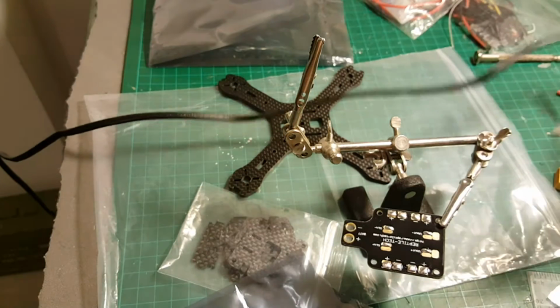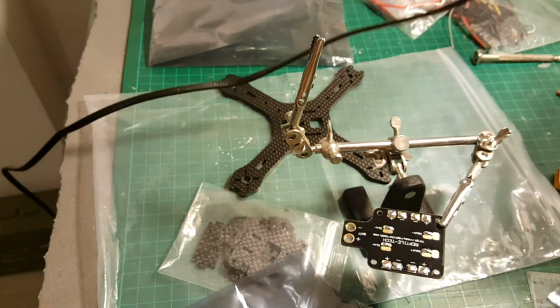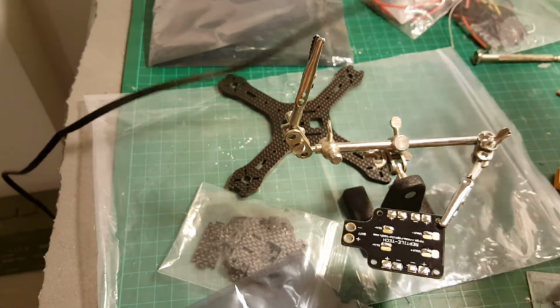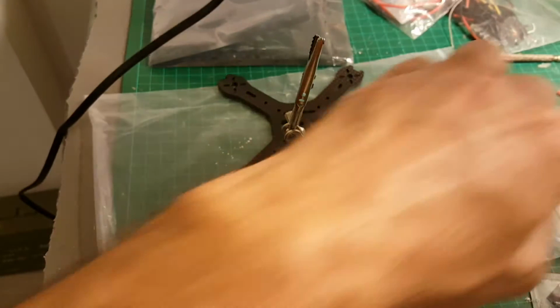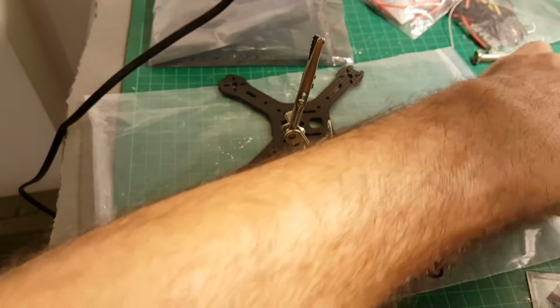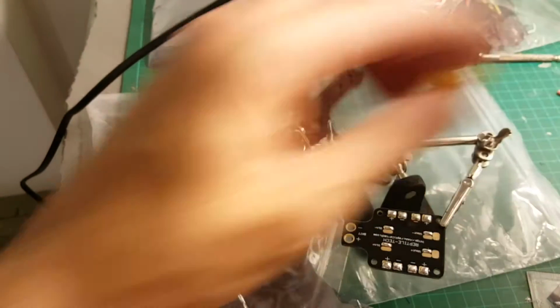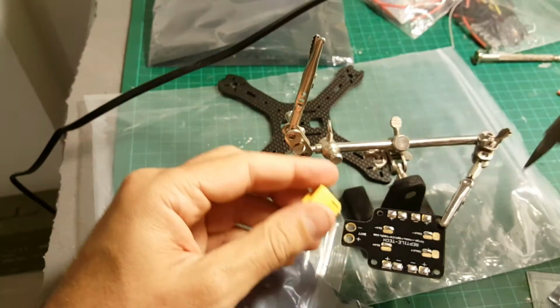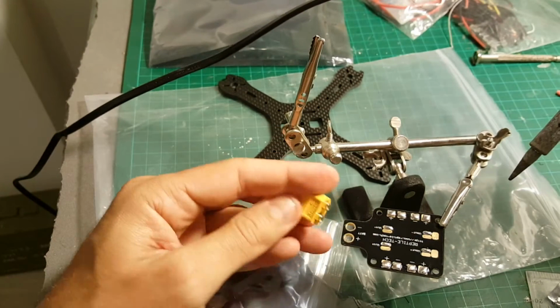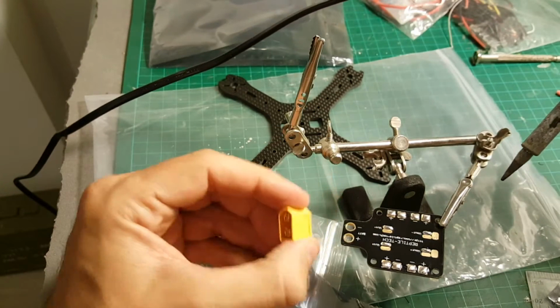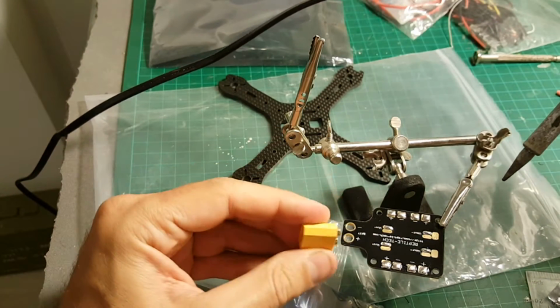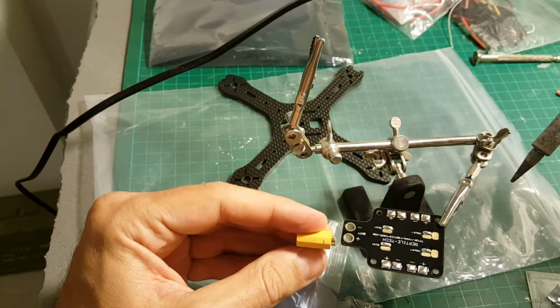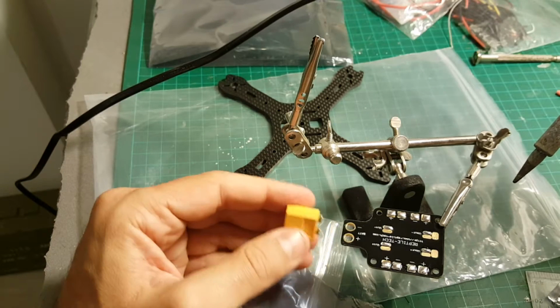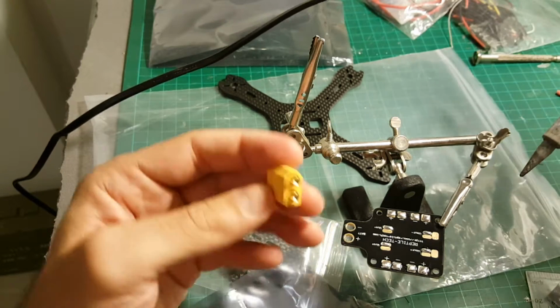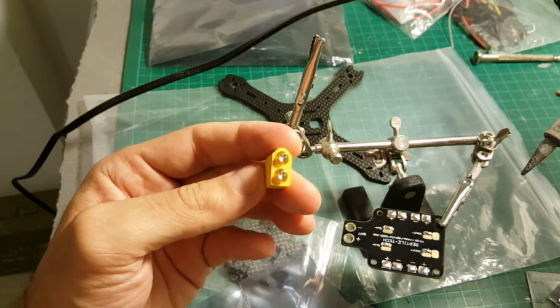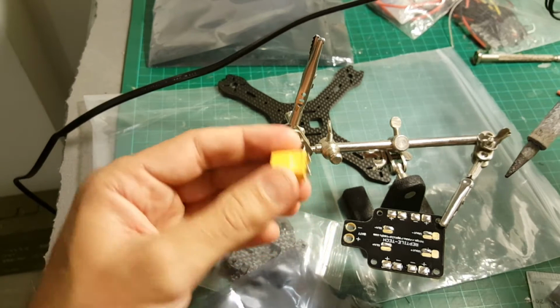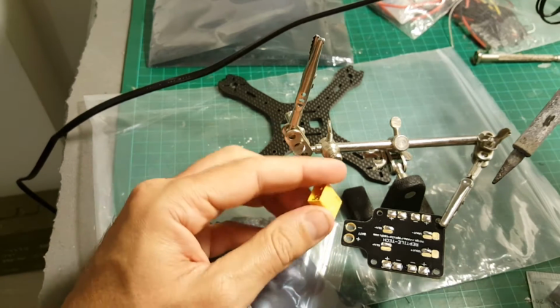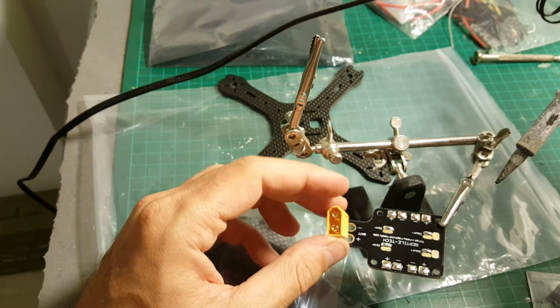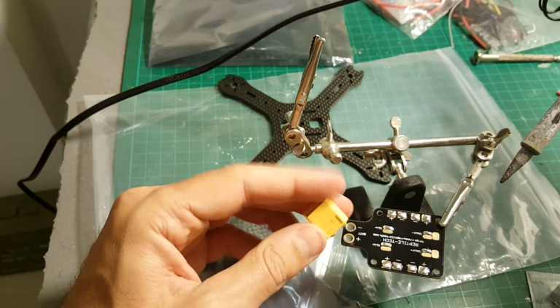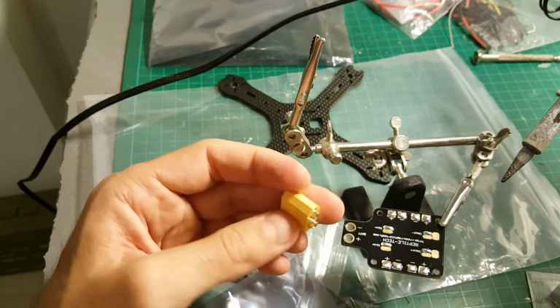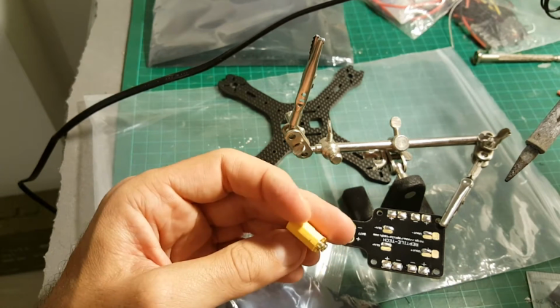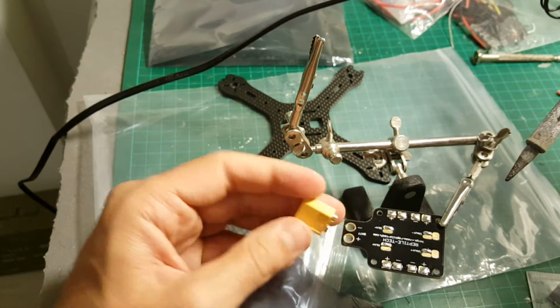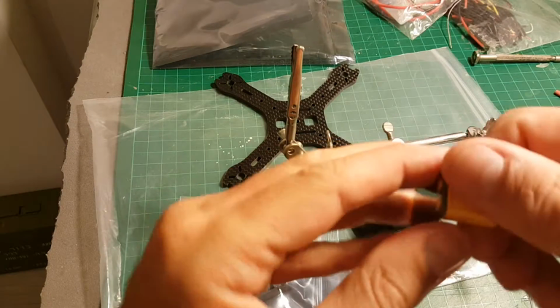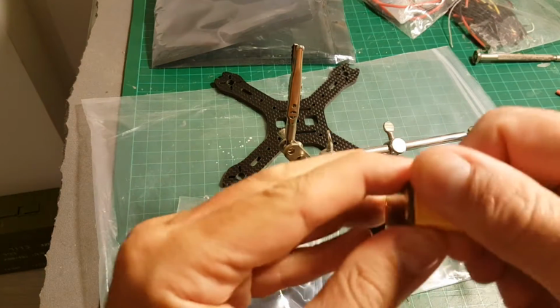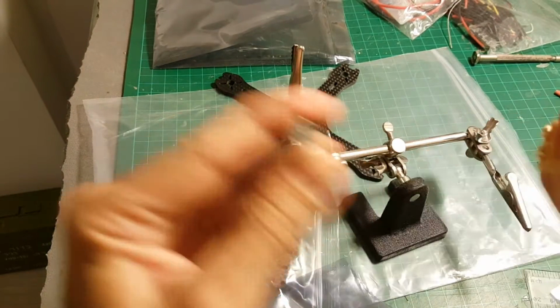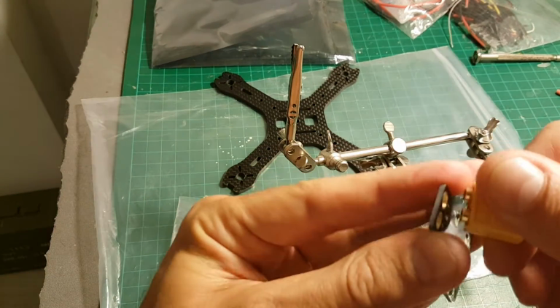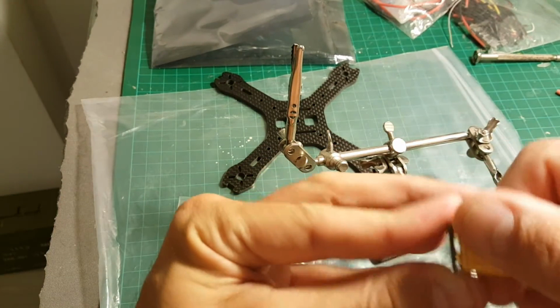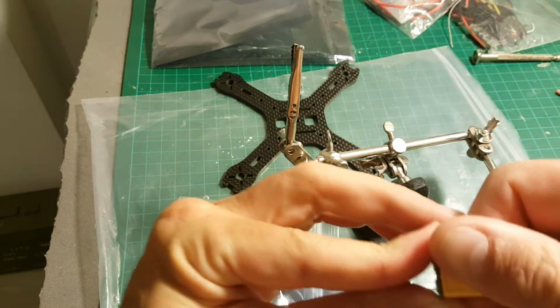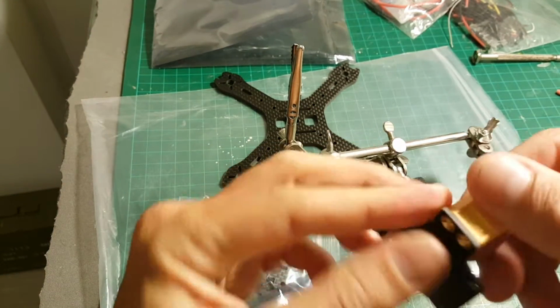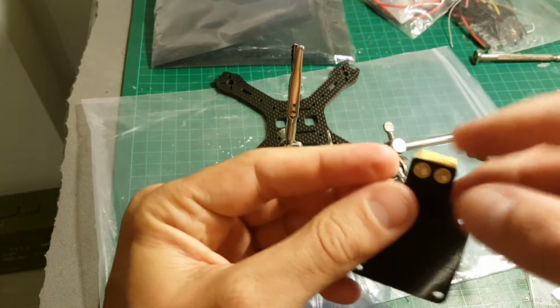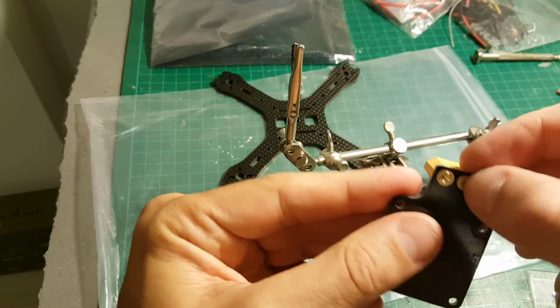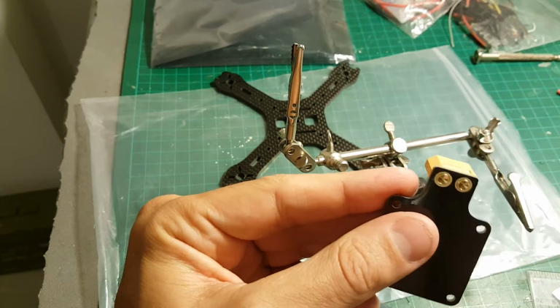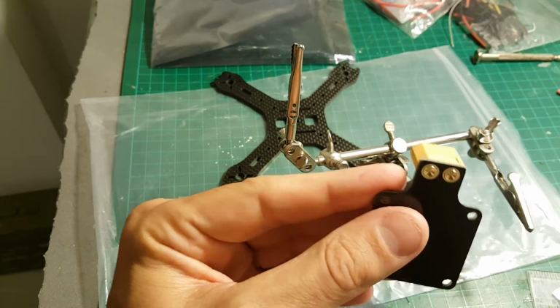Next I am going to connect the XT60 connector. You have a plus and minus here, so make sure you put it on the right direction. First put it inside like that and then you can solder this joint.